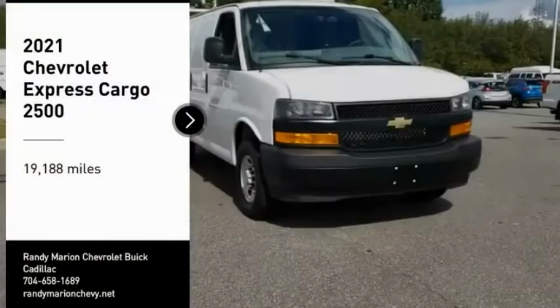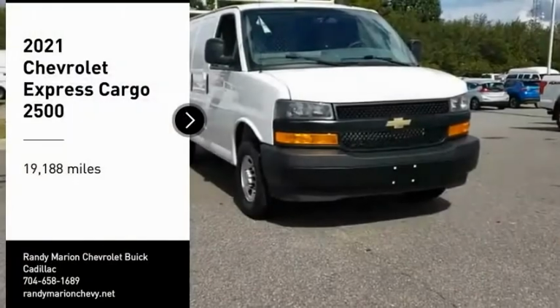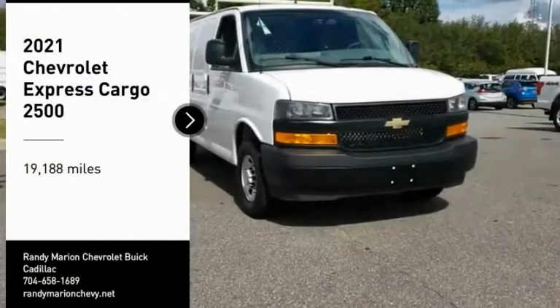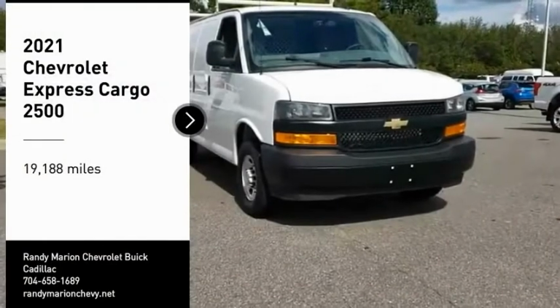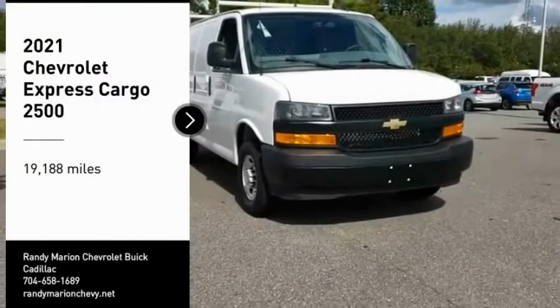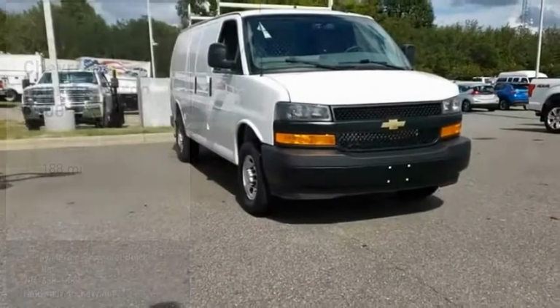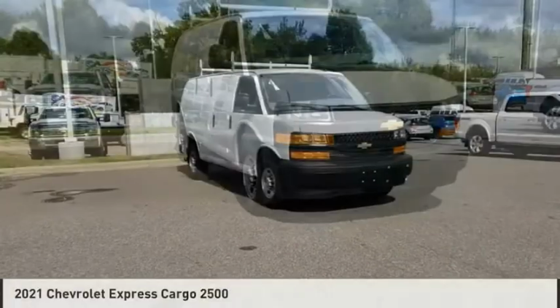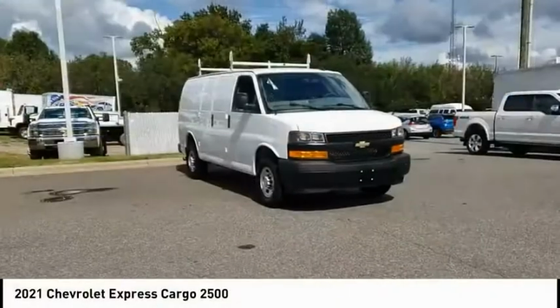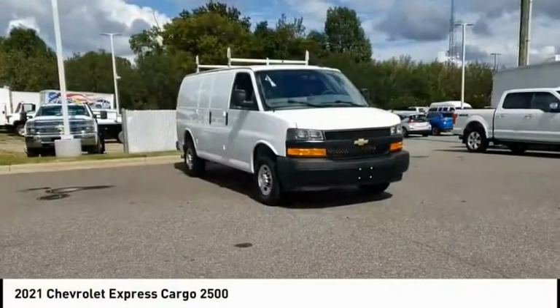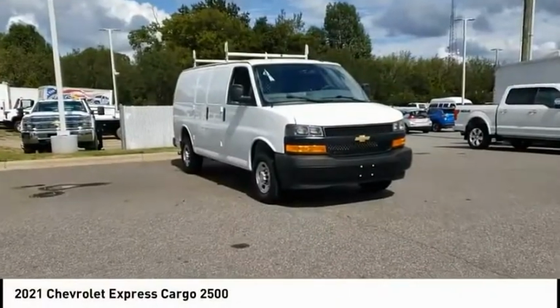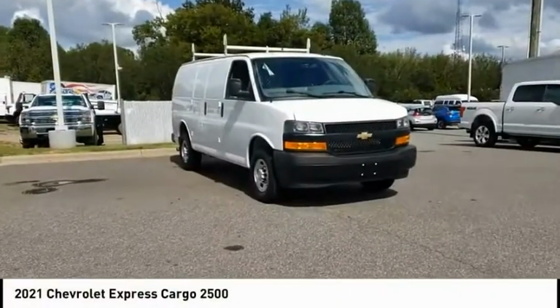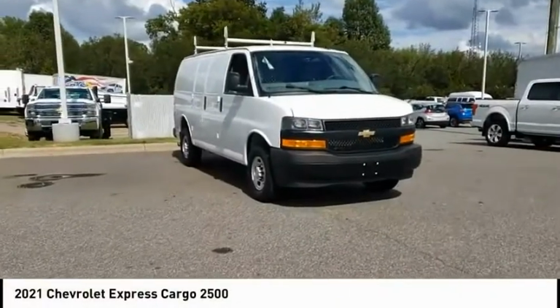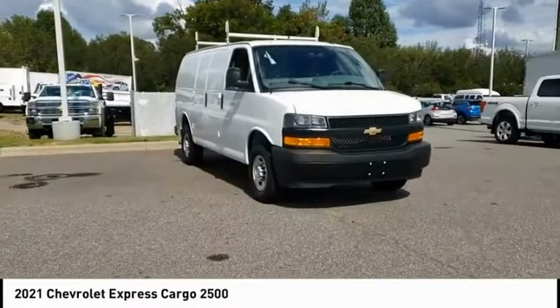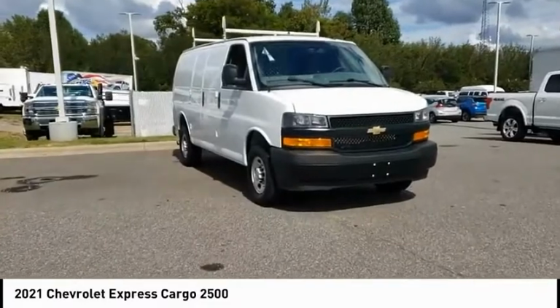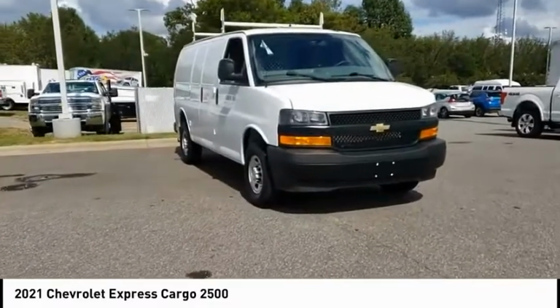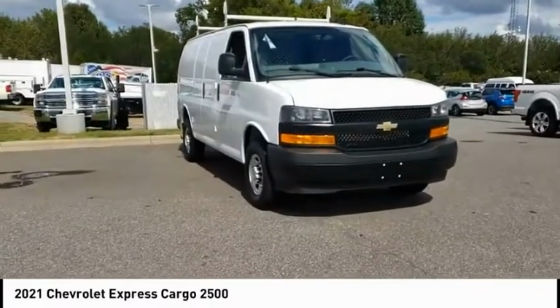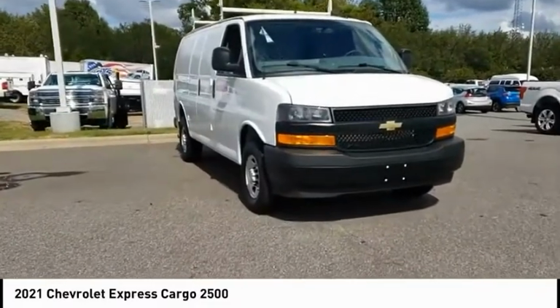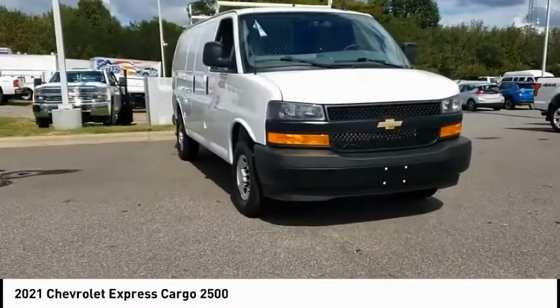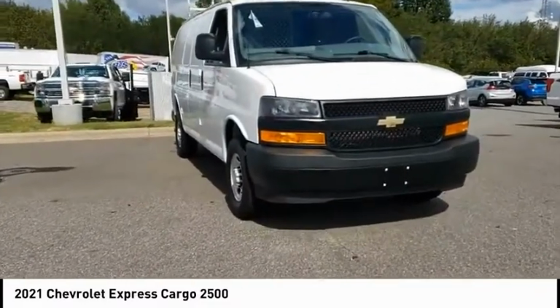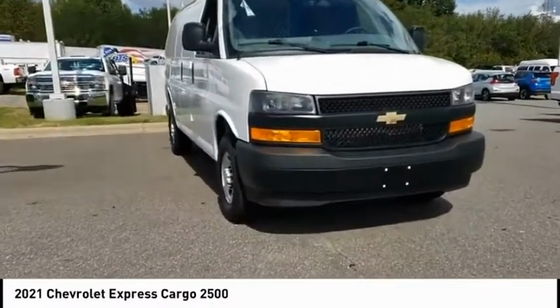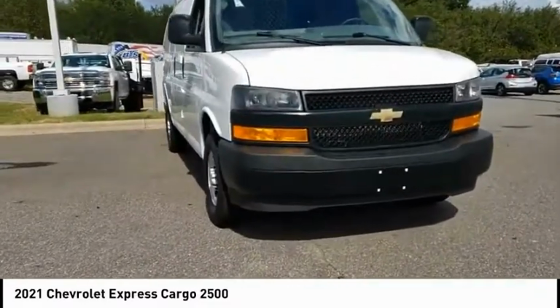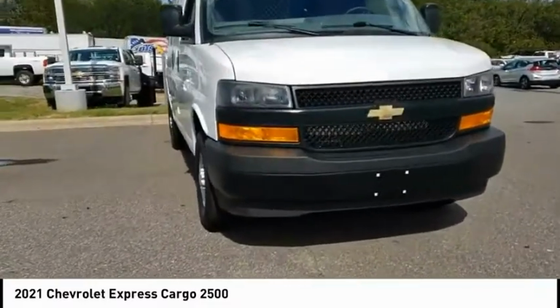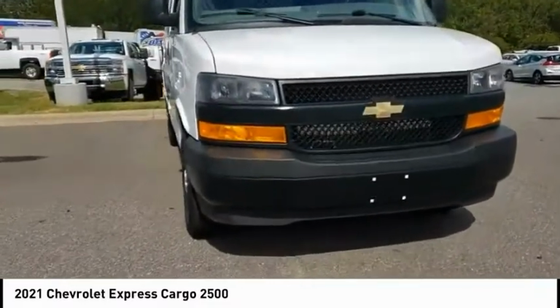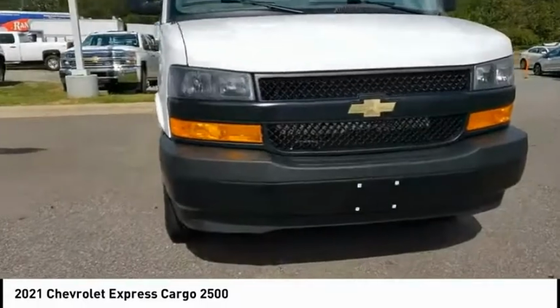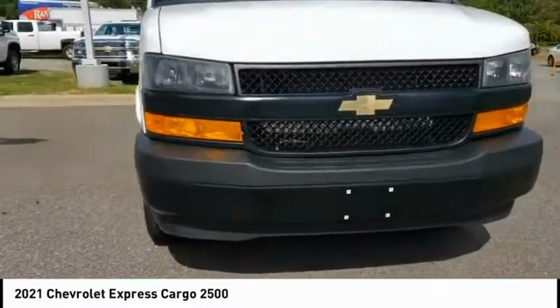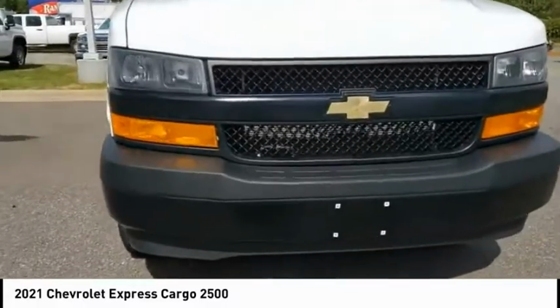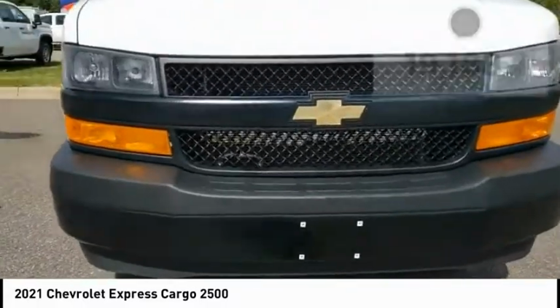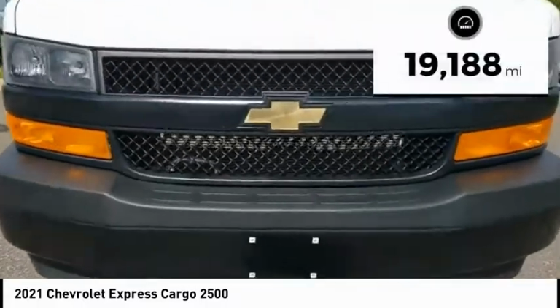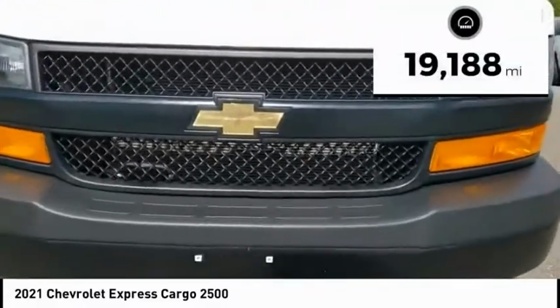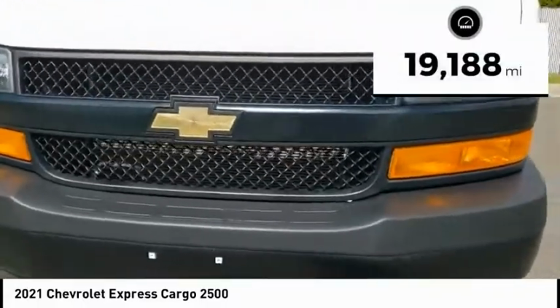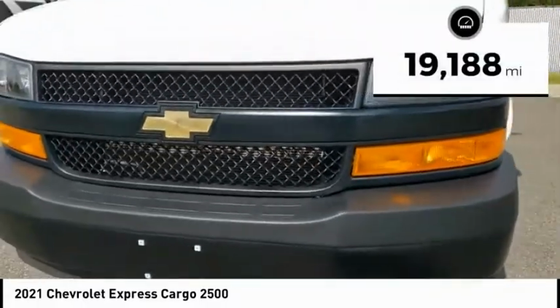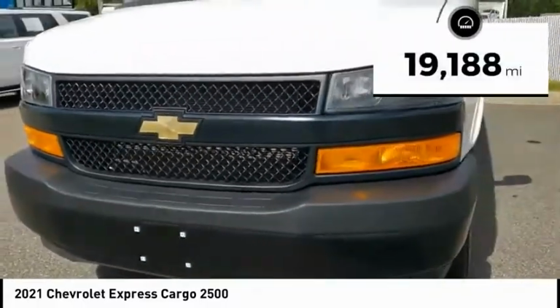You are going to love the 2021 Express Cargo. The Chevy Express Cargo van is ready to handle all of your work tools, carpooling to work, or running the kids to soccer. This vehicle has less than 20,000 miles.